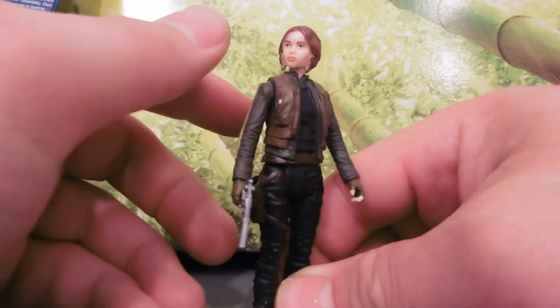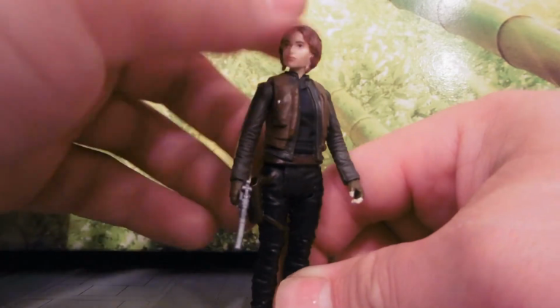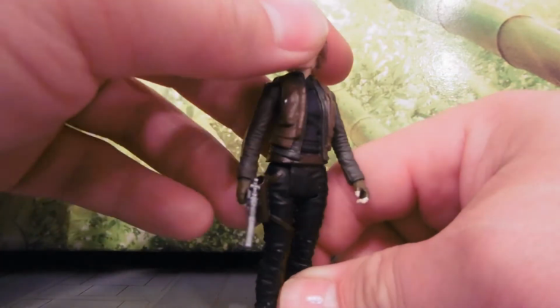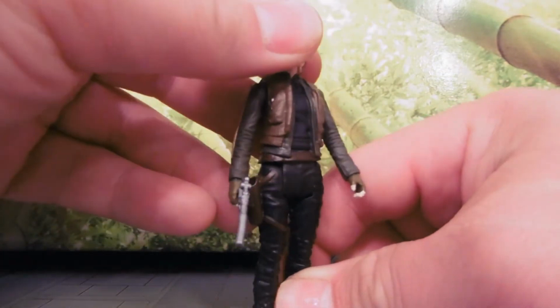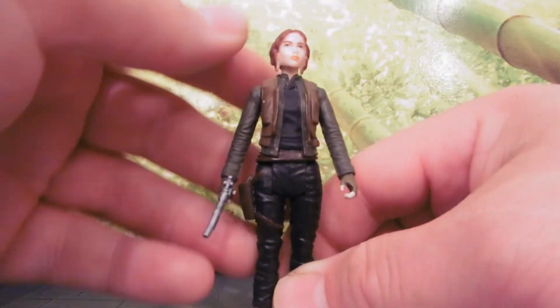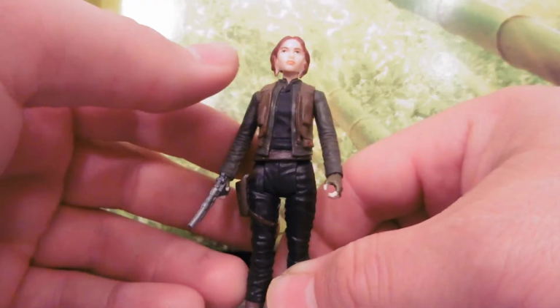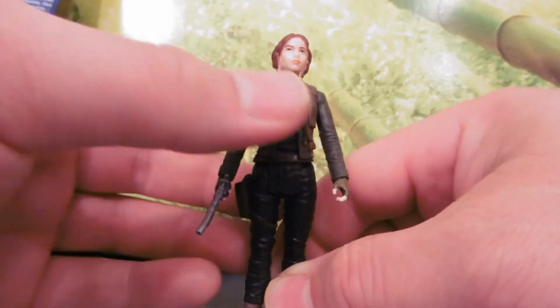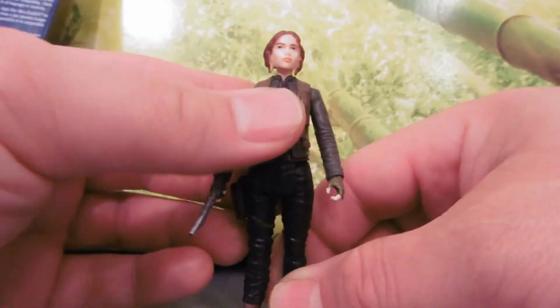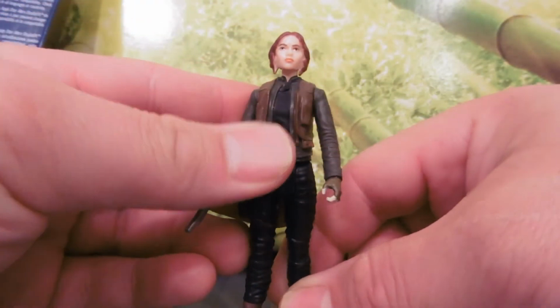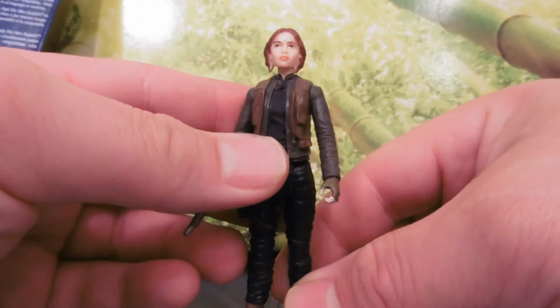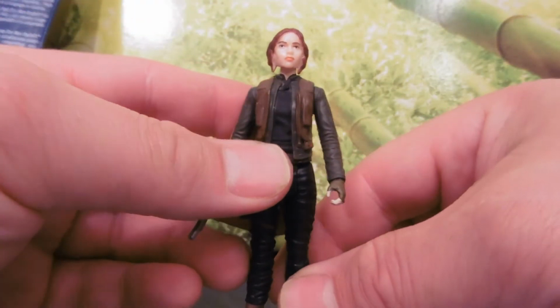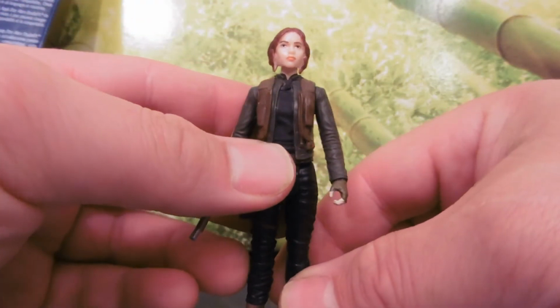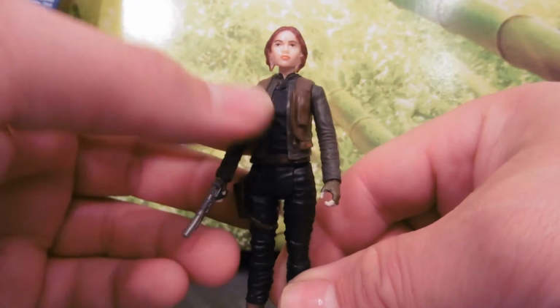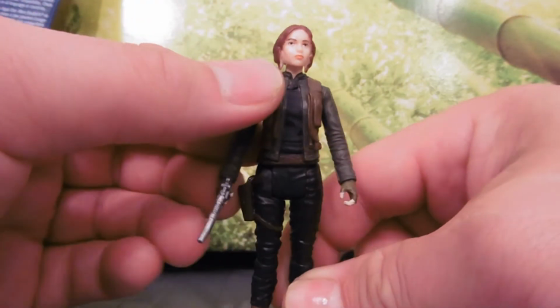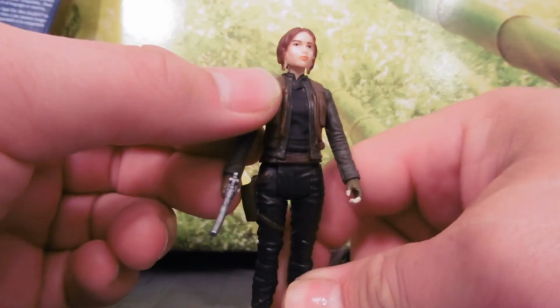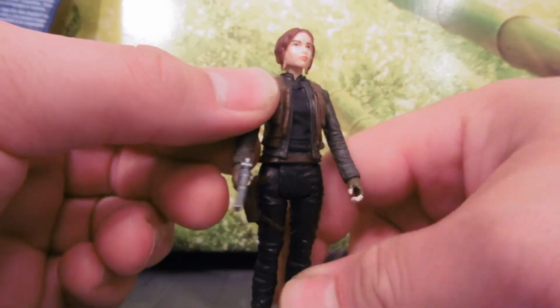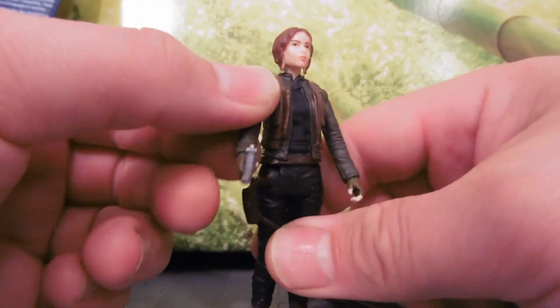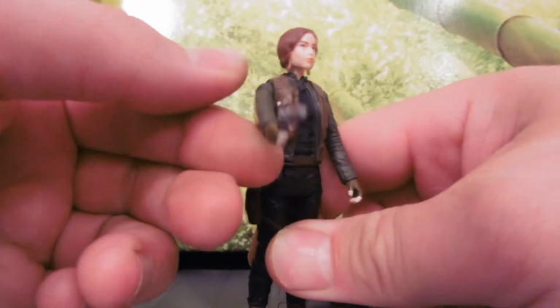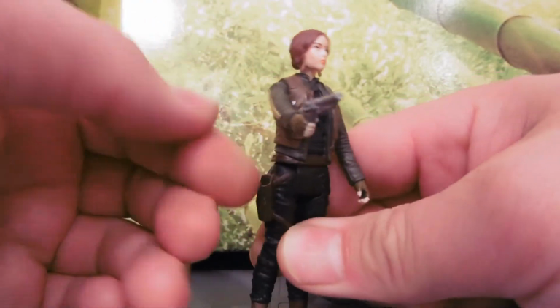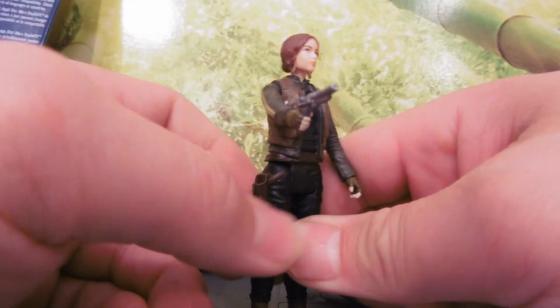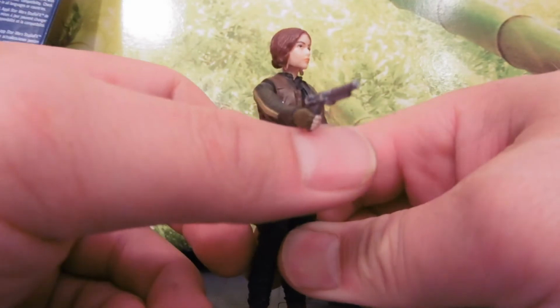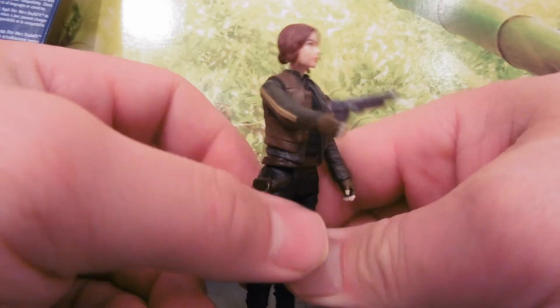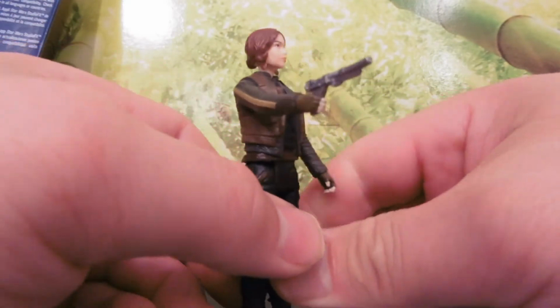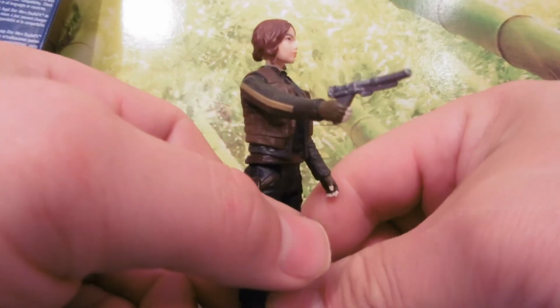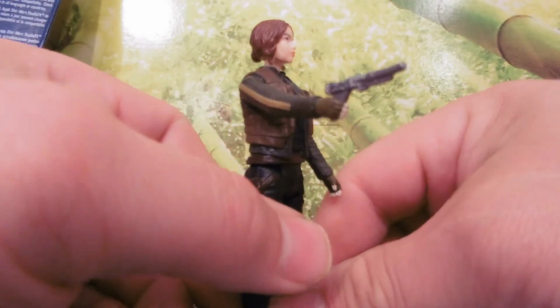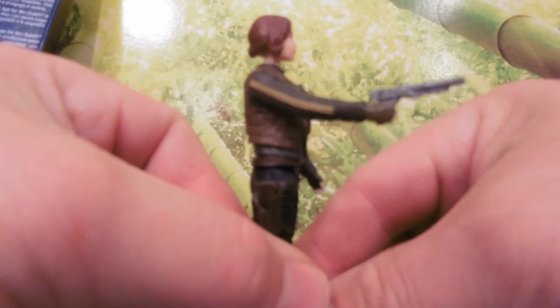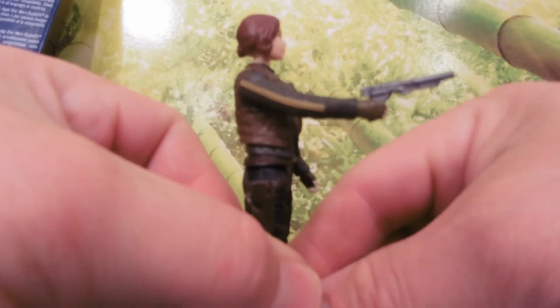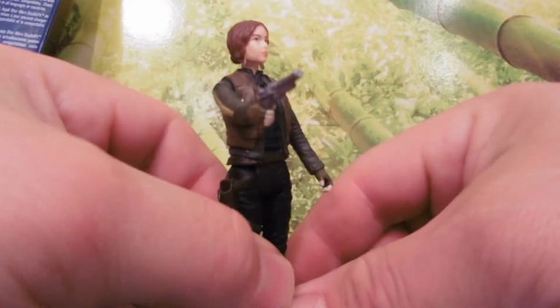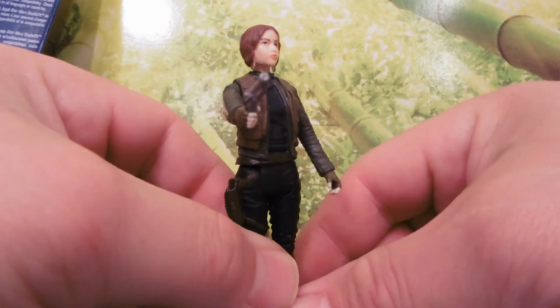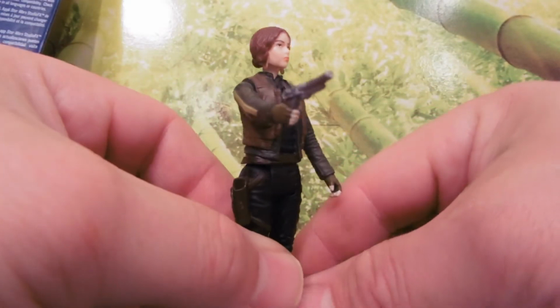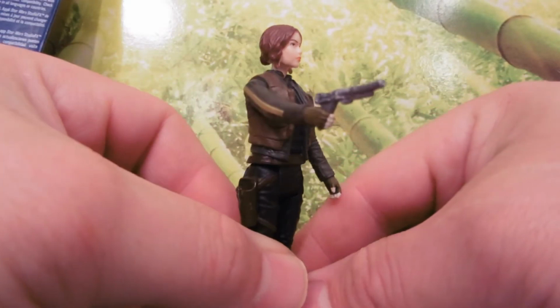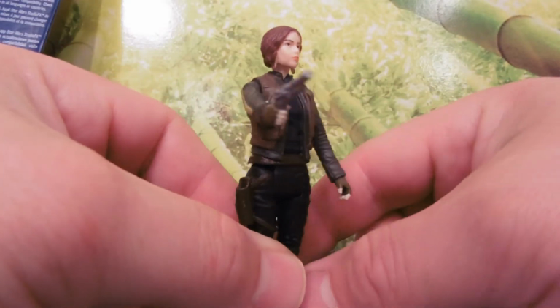Got her for $4 at Walmart, and she's worth all of $4, and probably not a penny more, just because there's not a lot to her. Hard to believe they were $12.